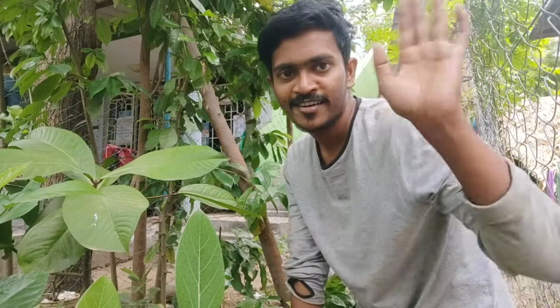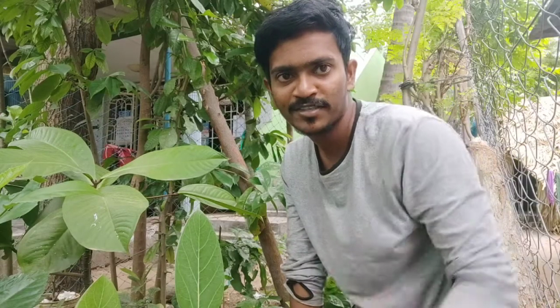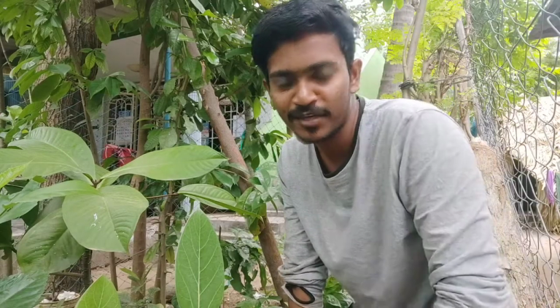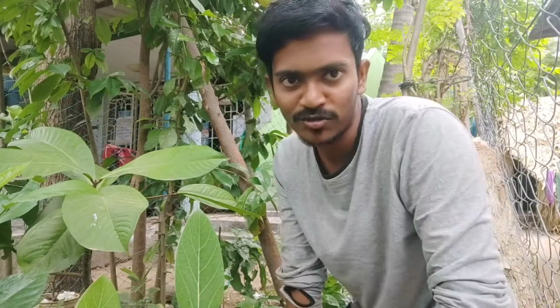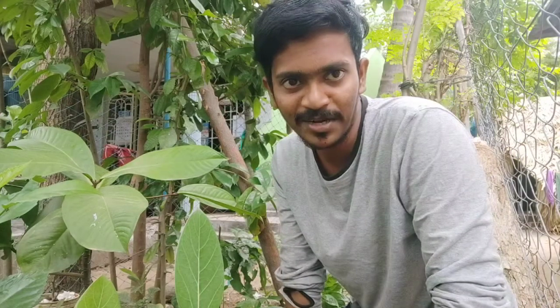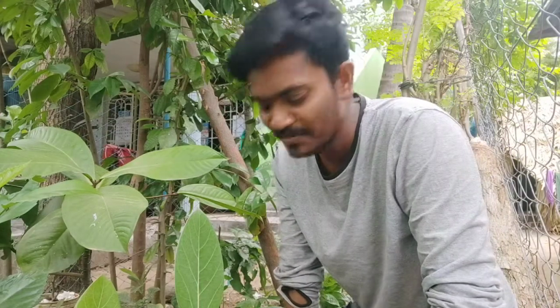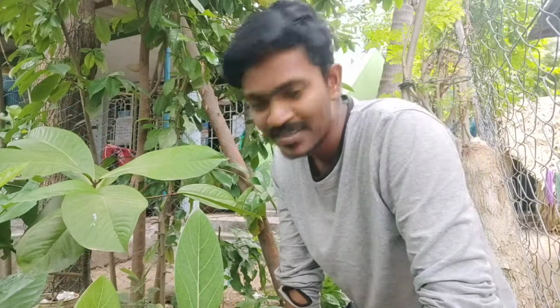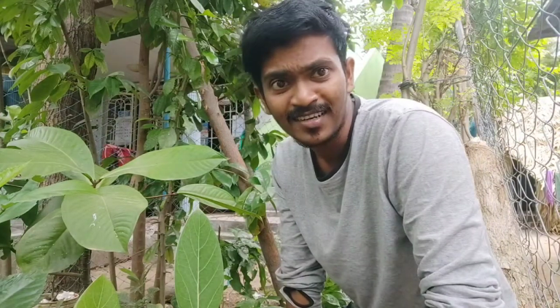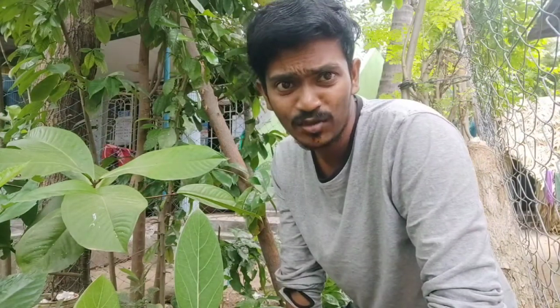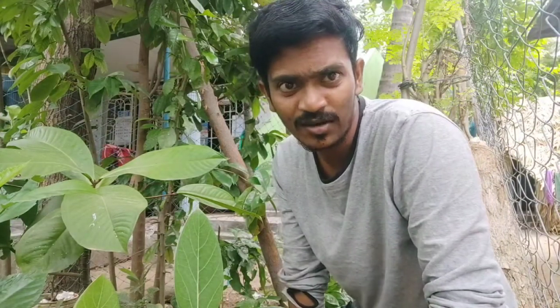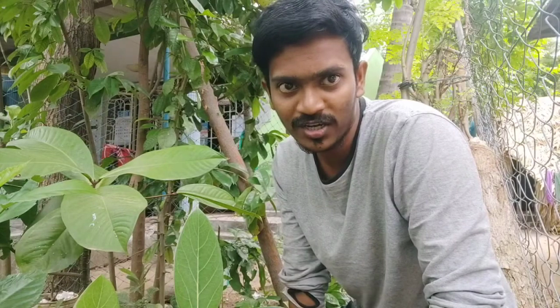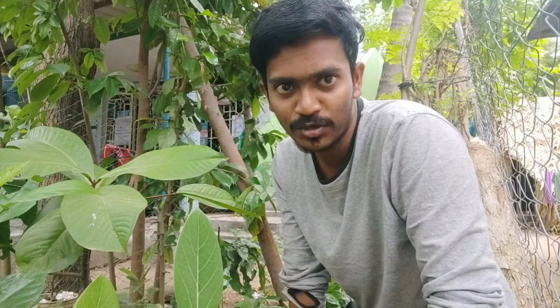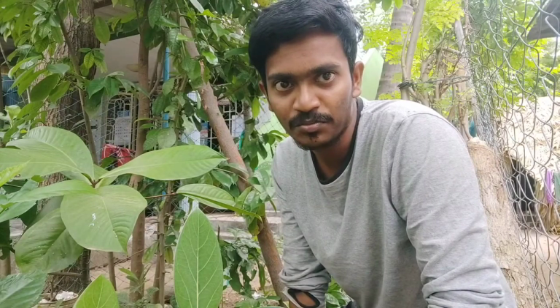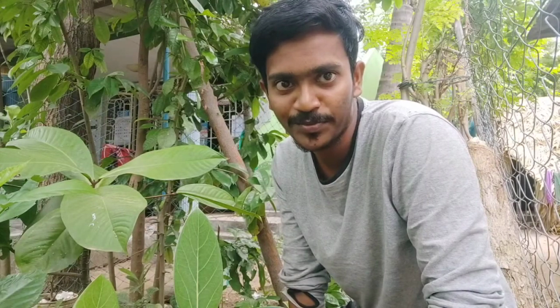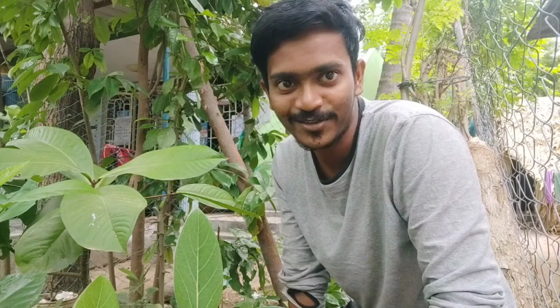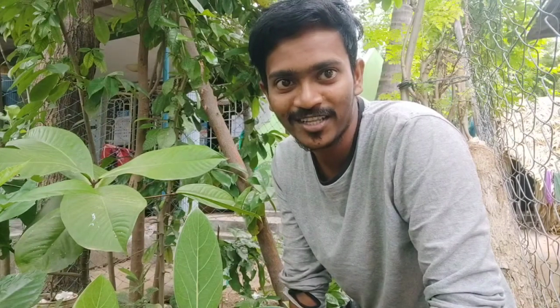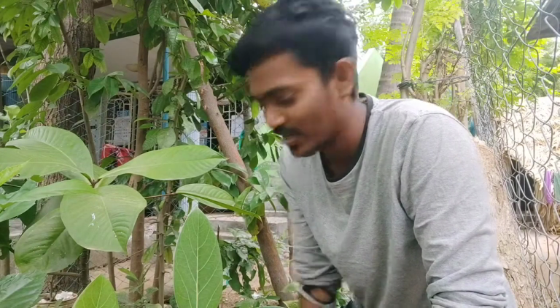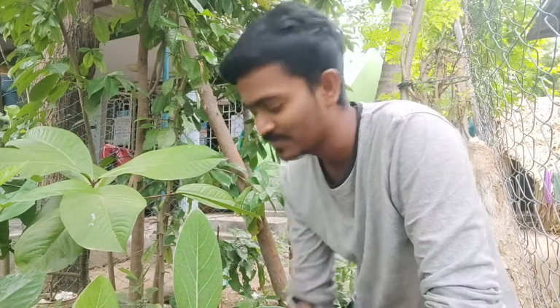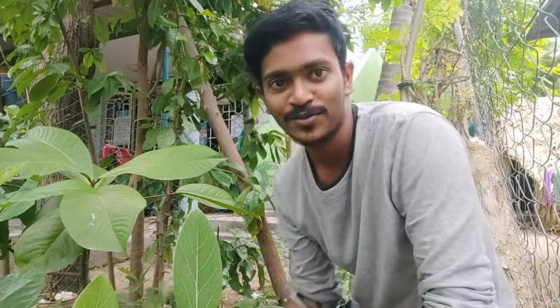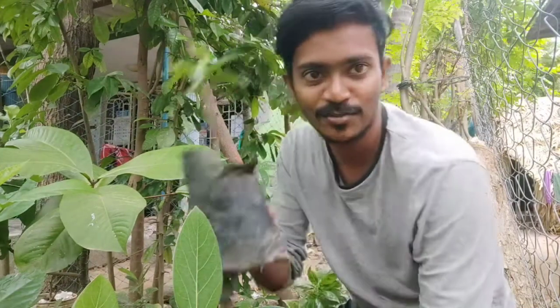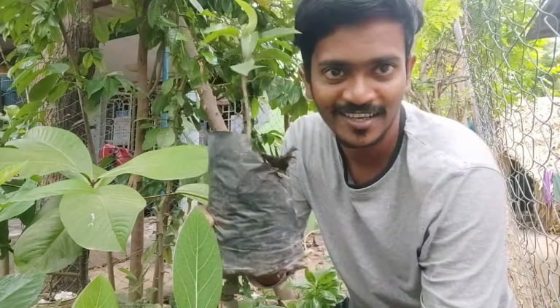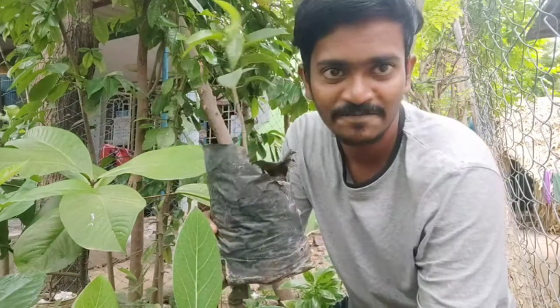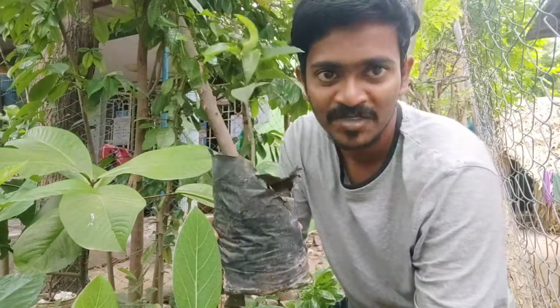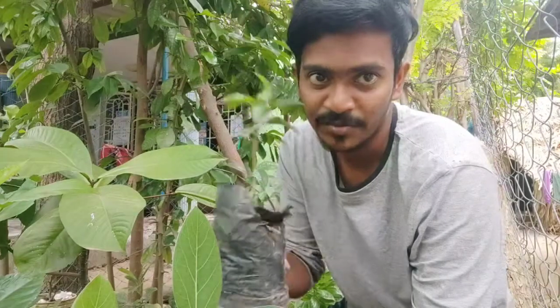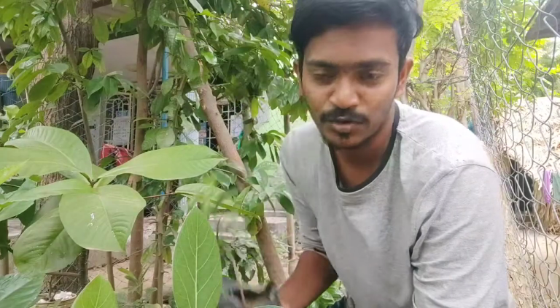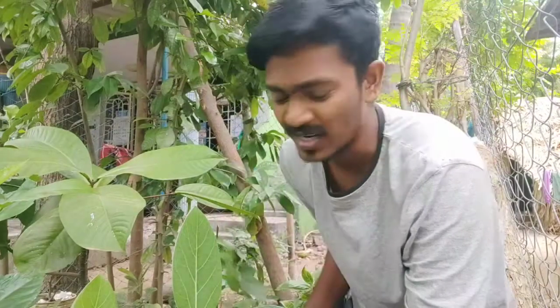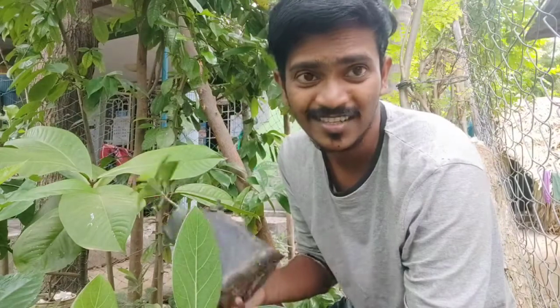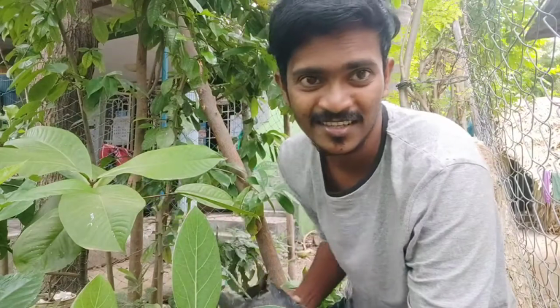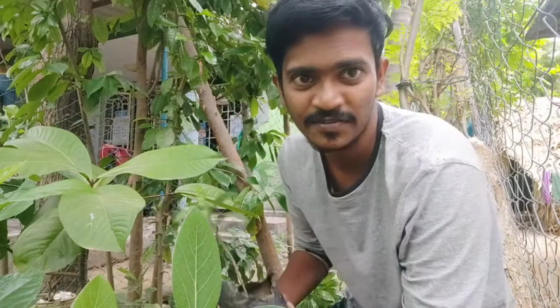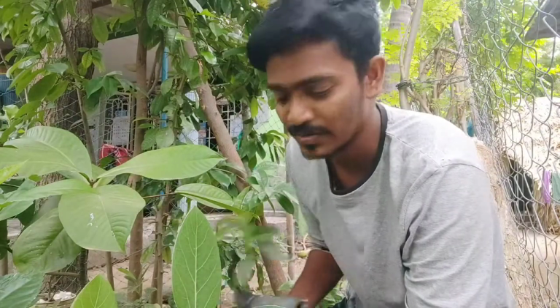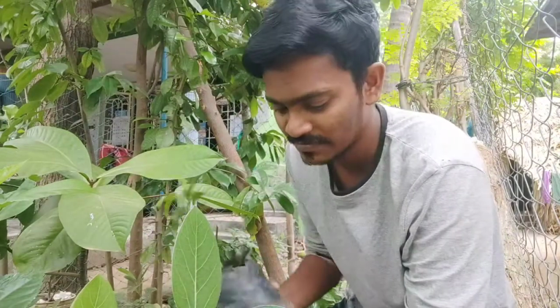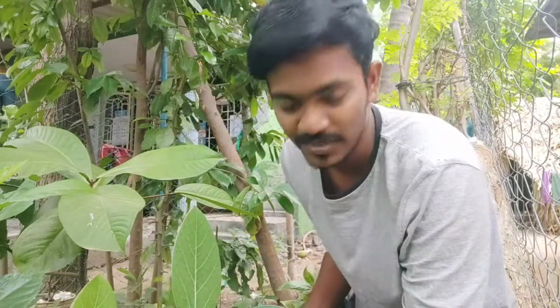Hi guys, welcome to Raj Kamal Lifestyle. I am going to show you how to do it. We are going to show you how to wash your face and brush.